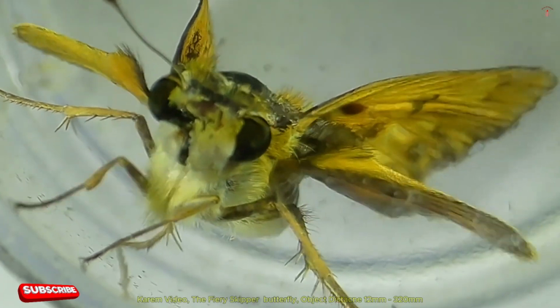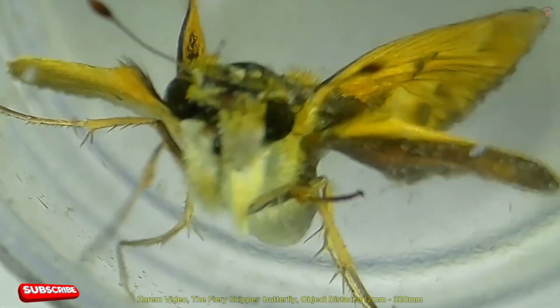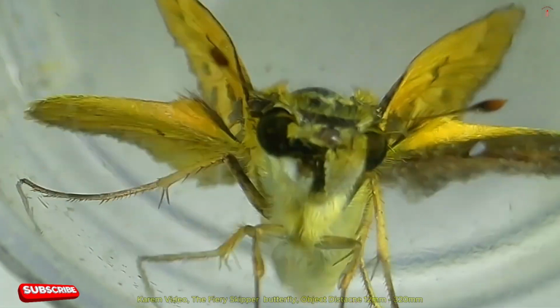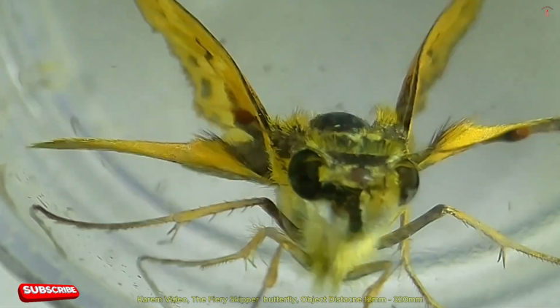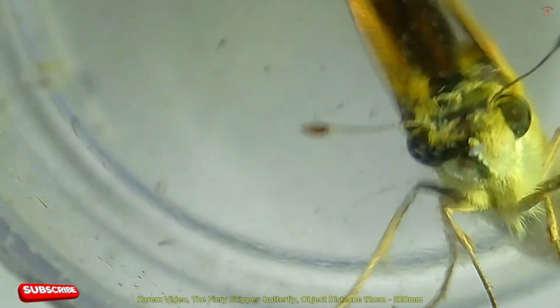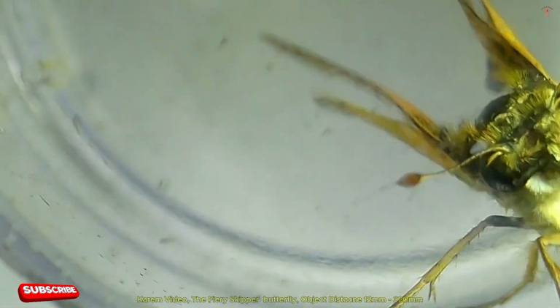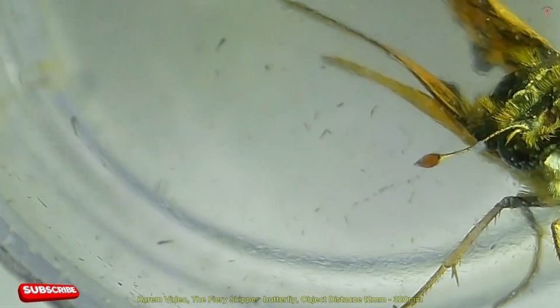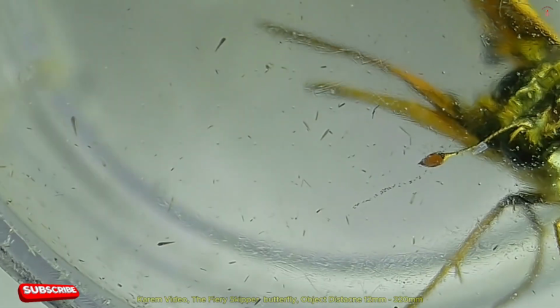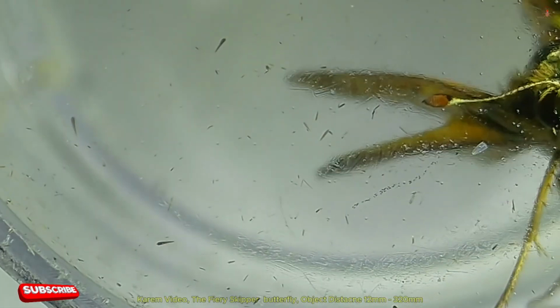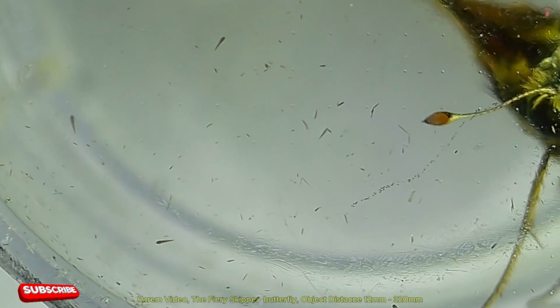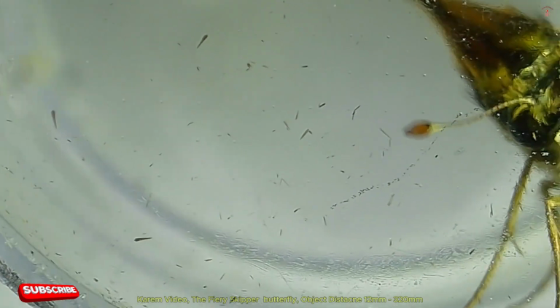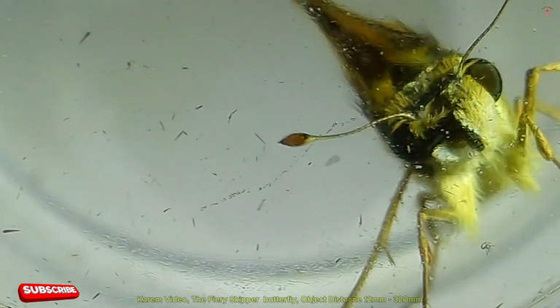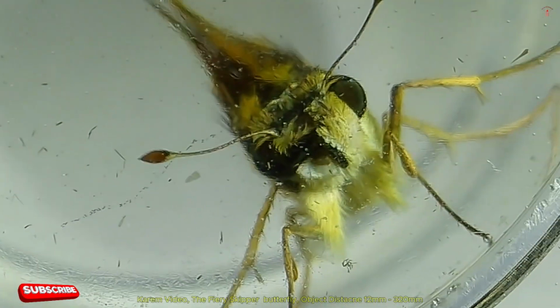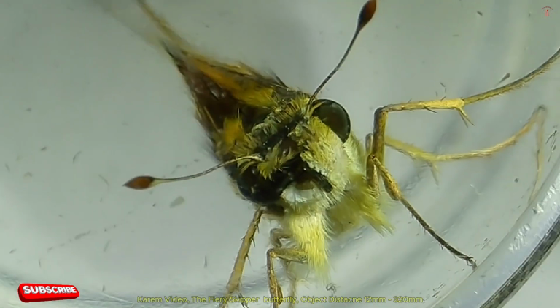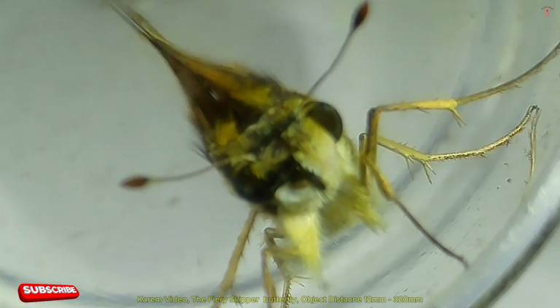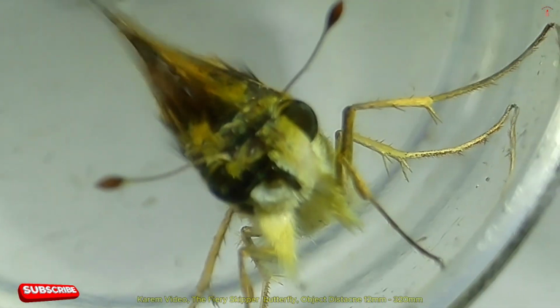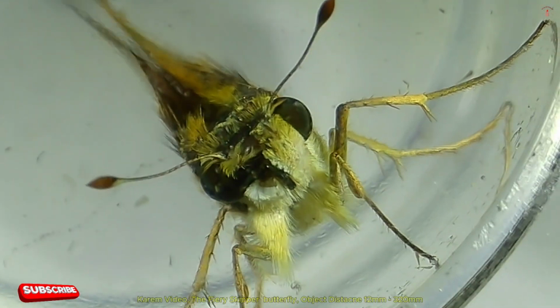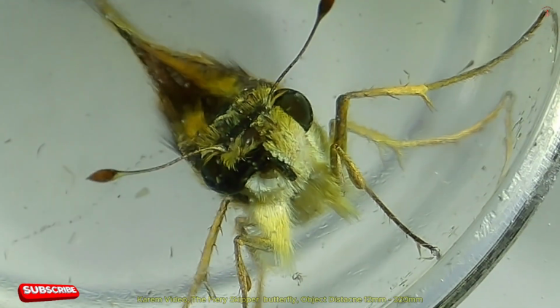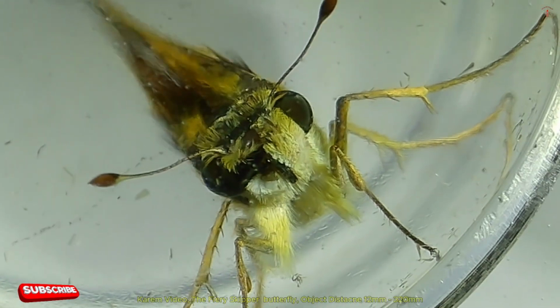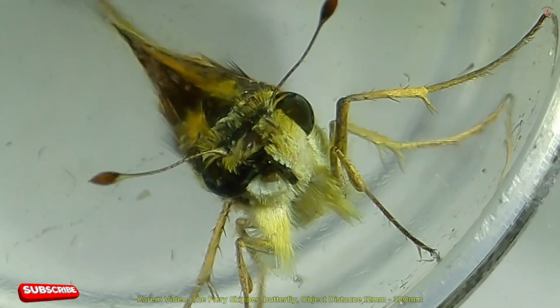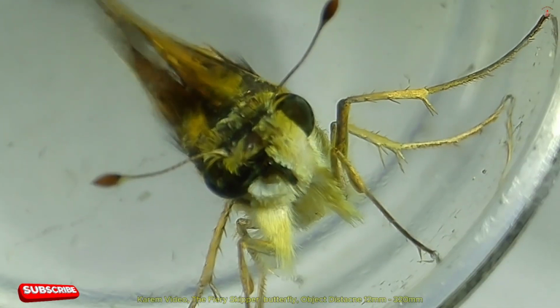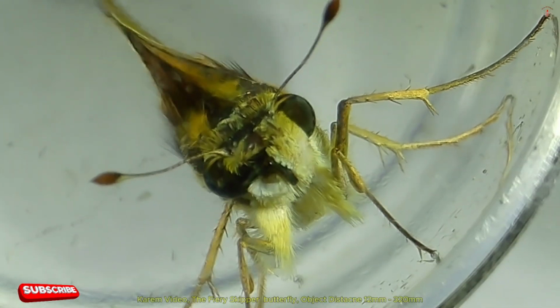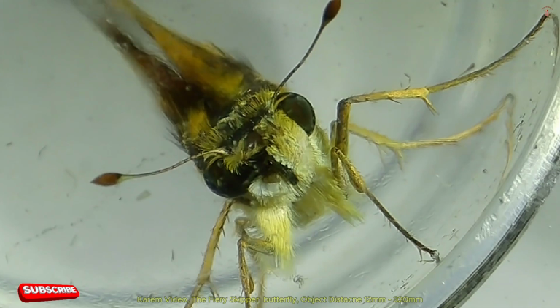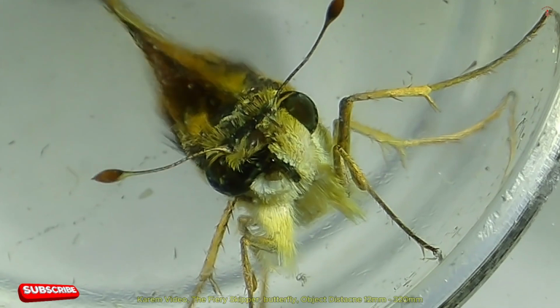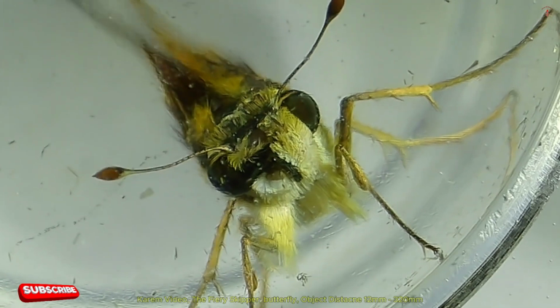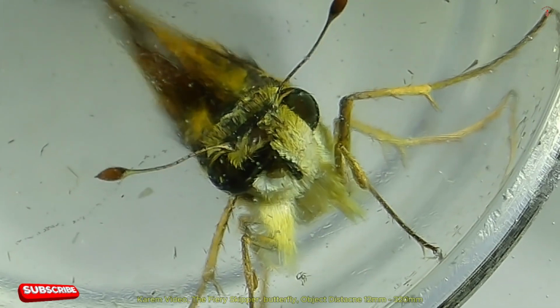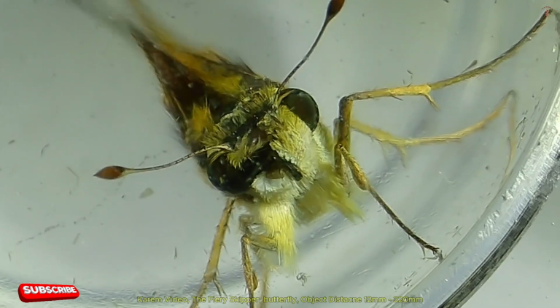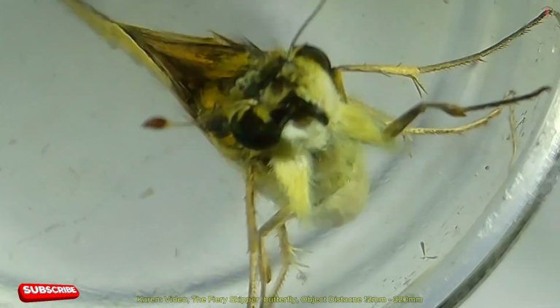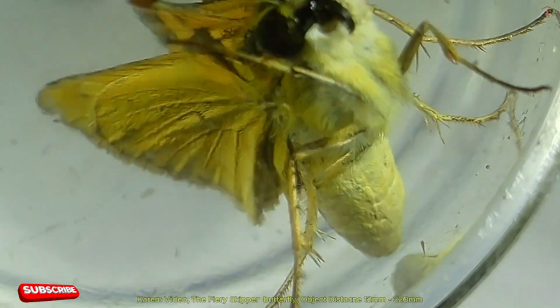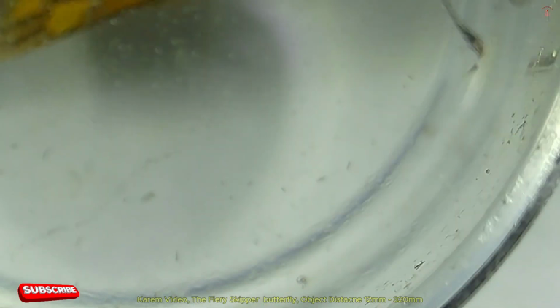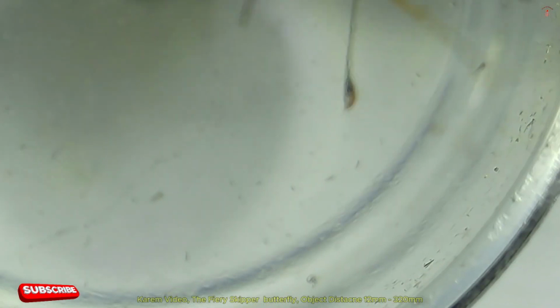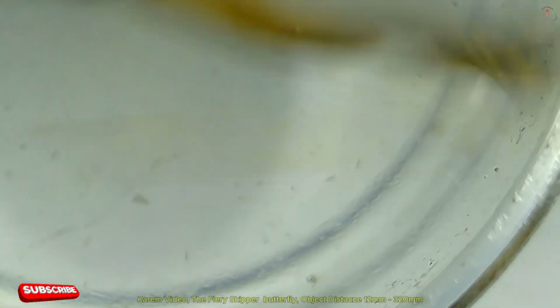These butterflies are known for their swift and darting flight, which helps them evade predators. Fiery Skippers feed on nectar from various flowering plants, such as lantana, marigold, zinnia, and verbena, making them frequent visitors to gardens.